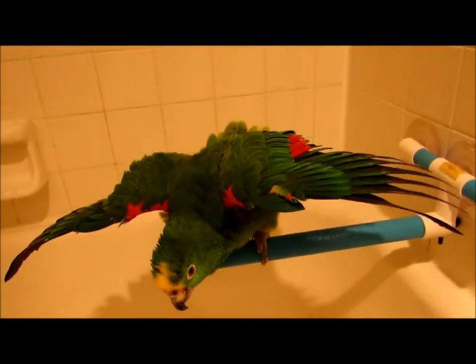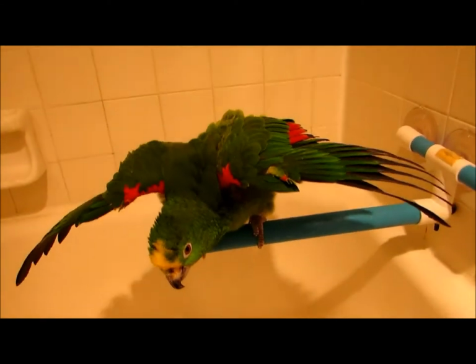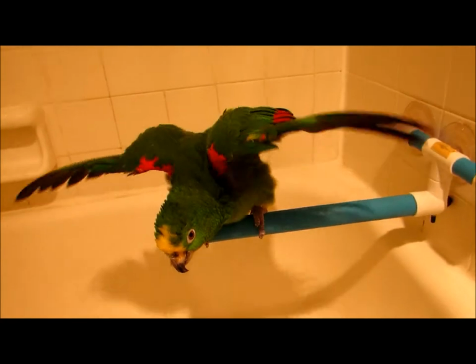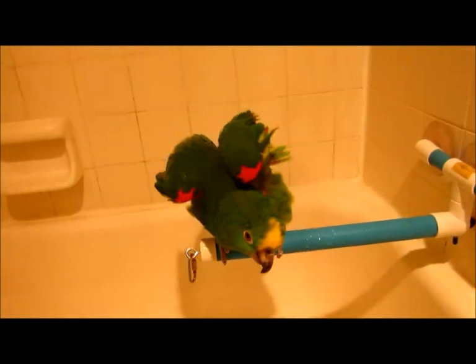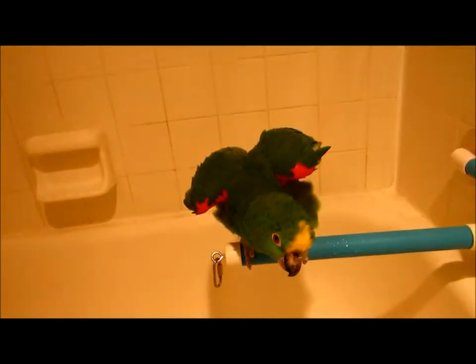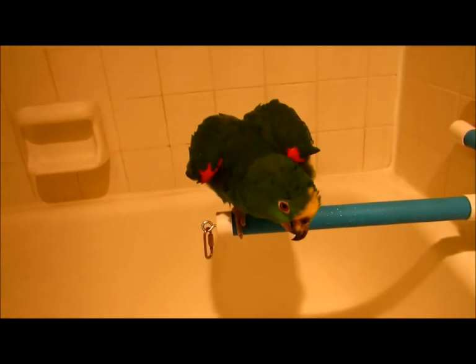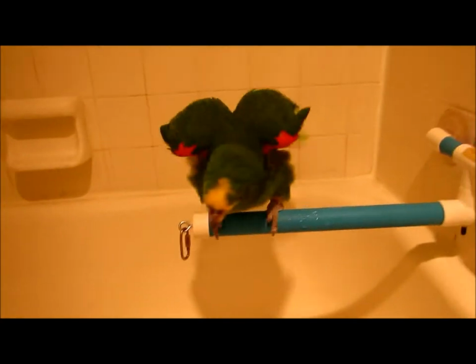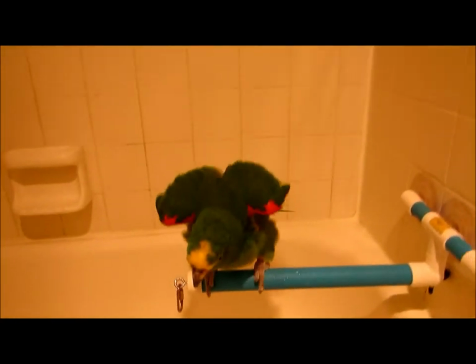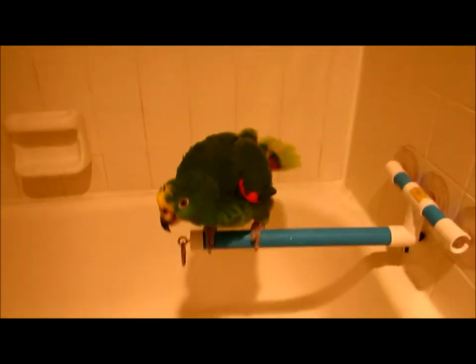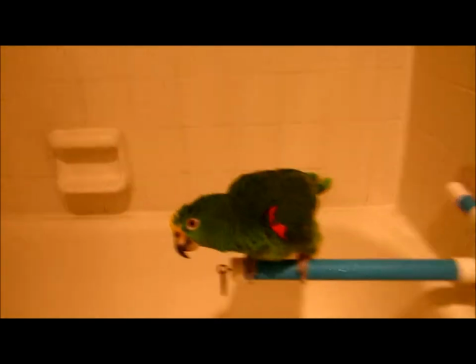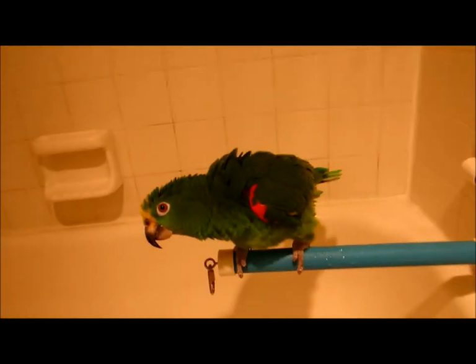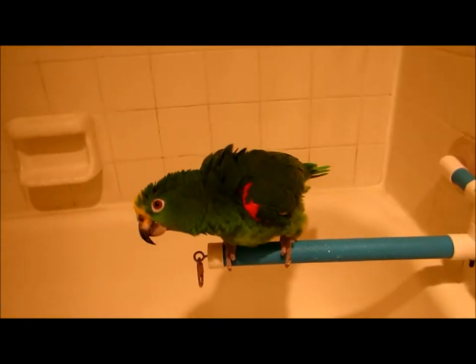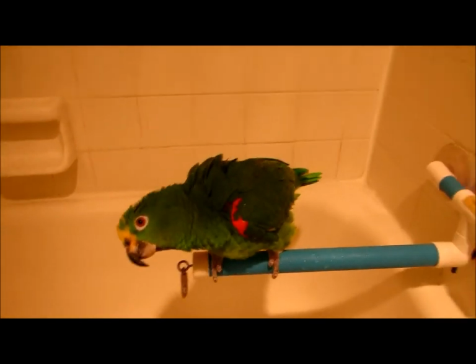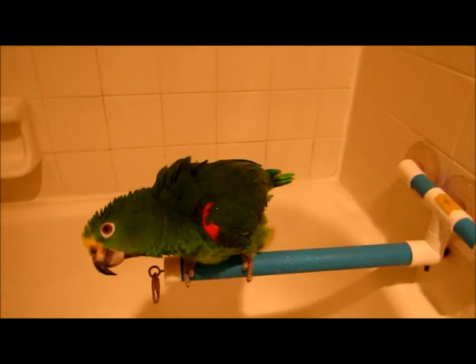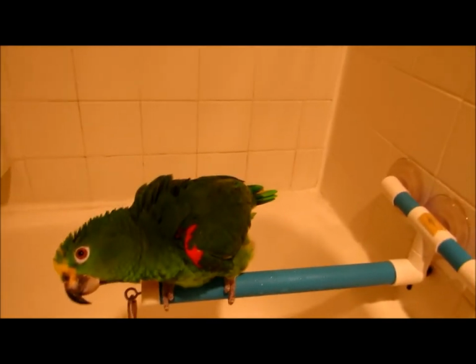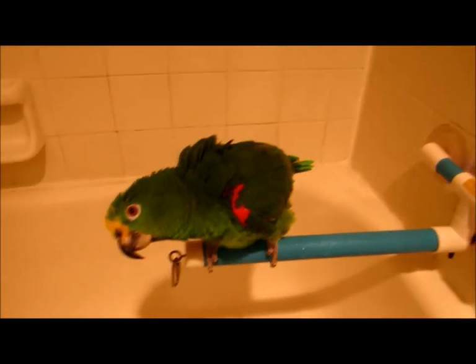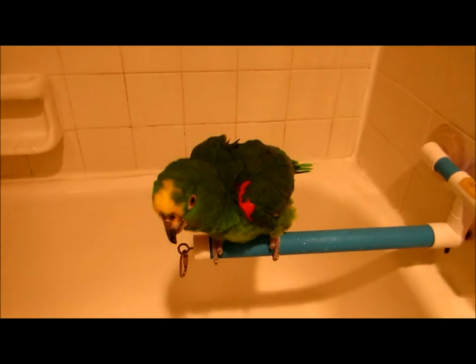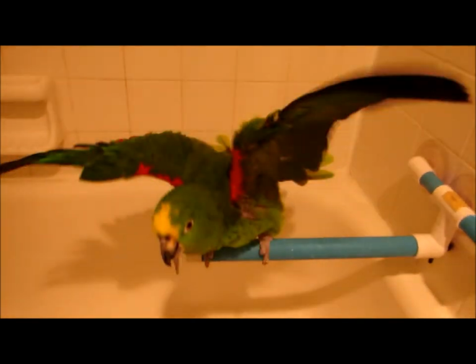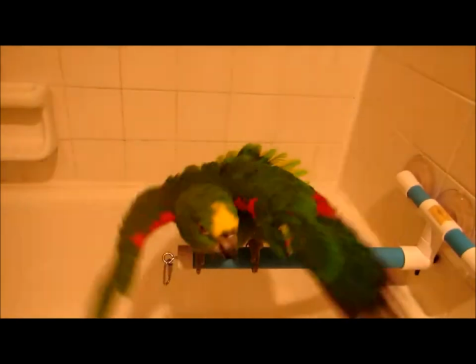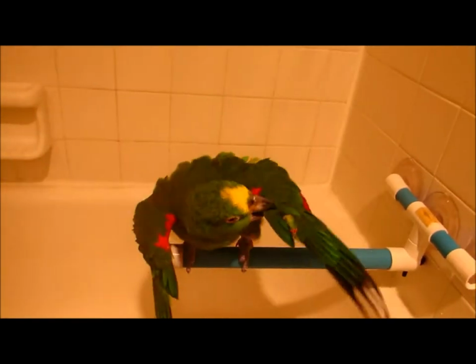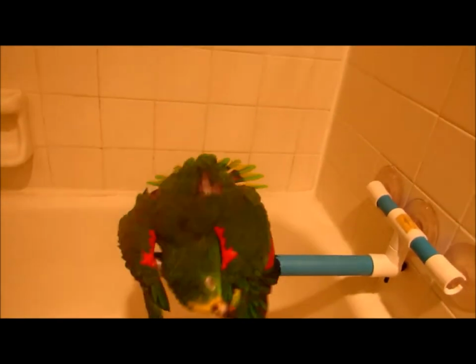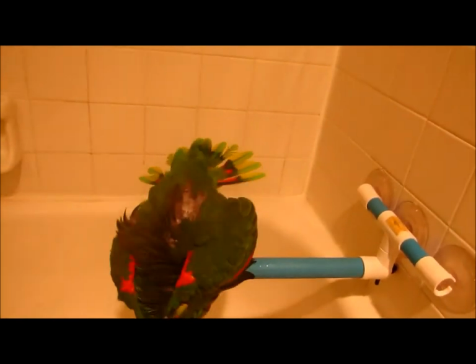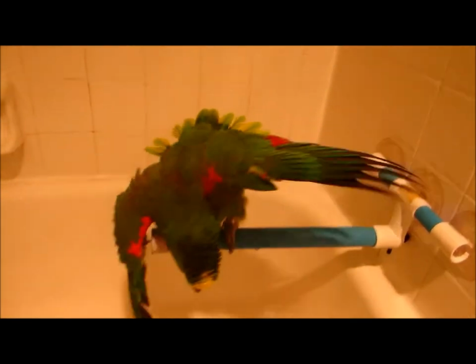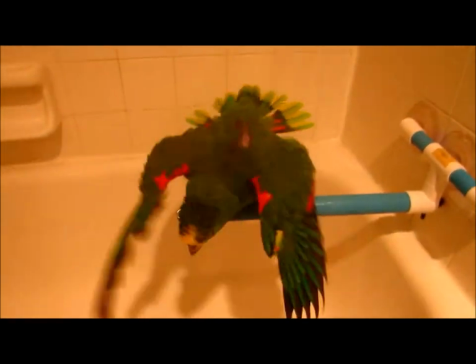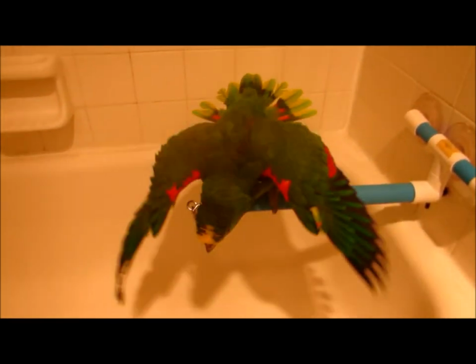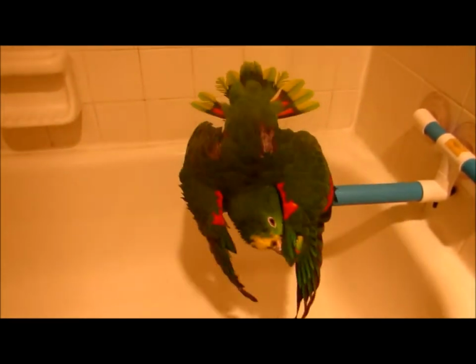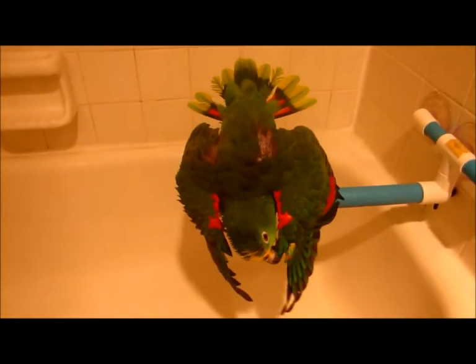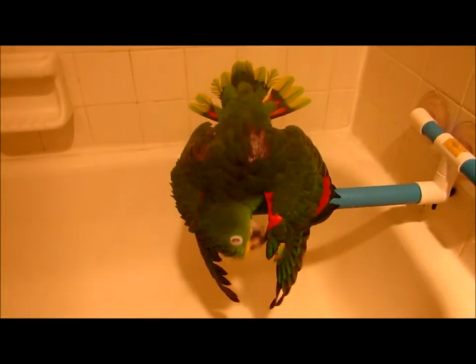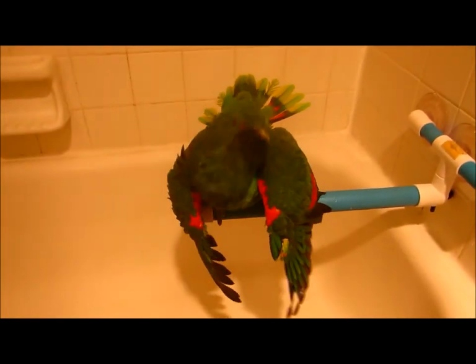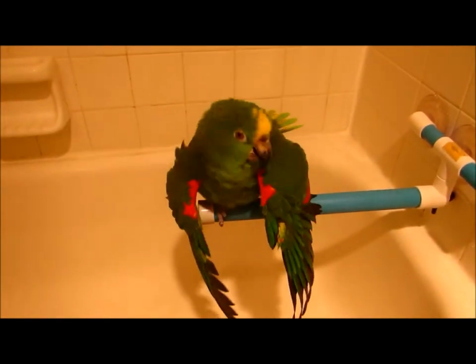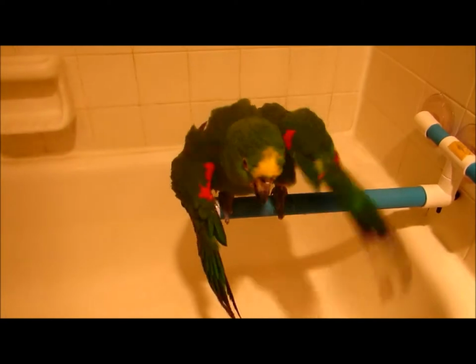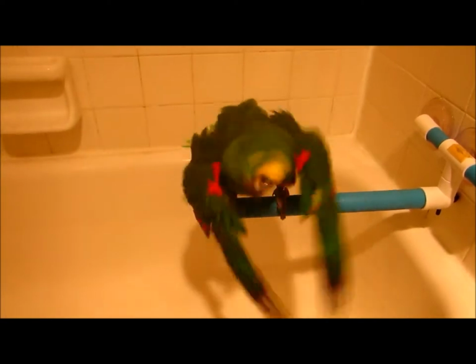Parrots have a natural instinct. Now if he was down in the Amazon, they're going to have a lot of rain all the time.